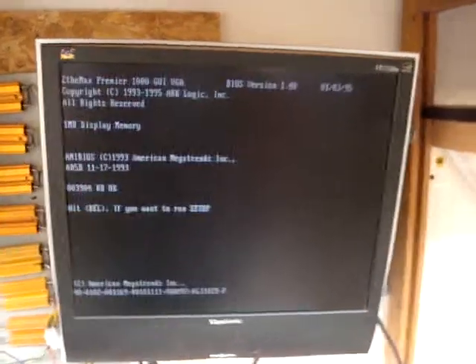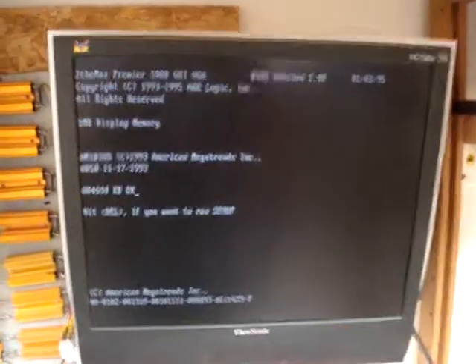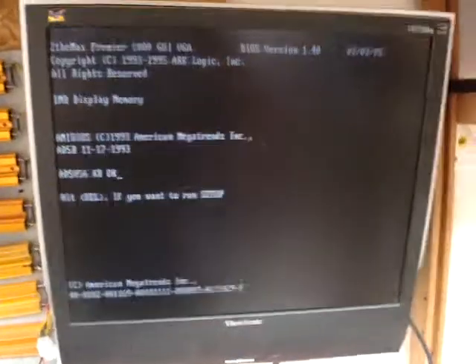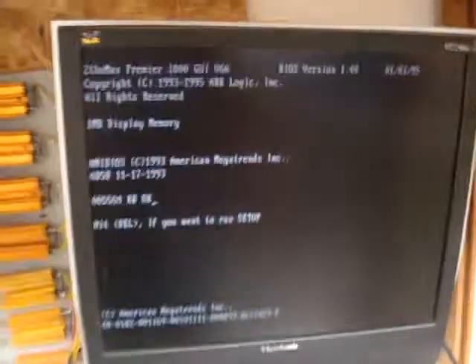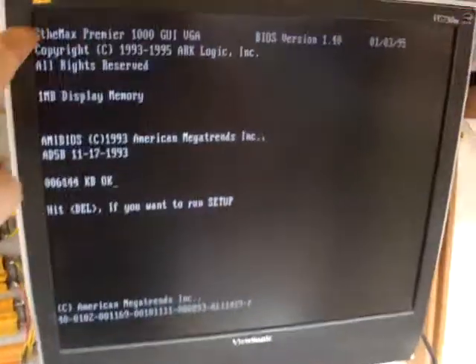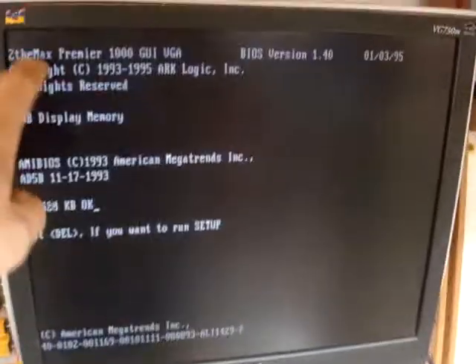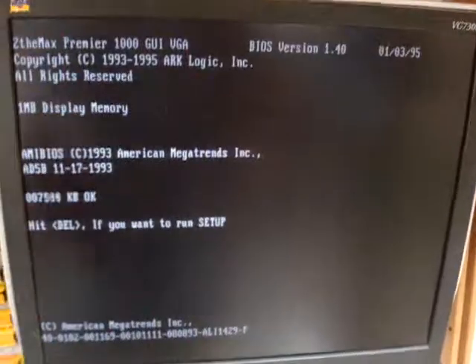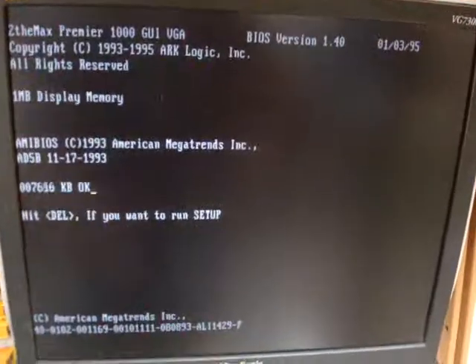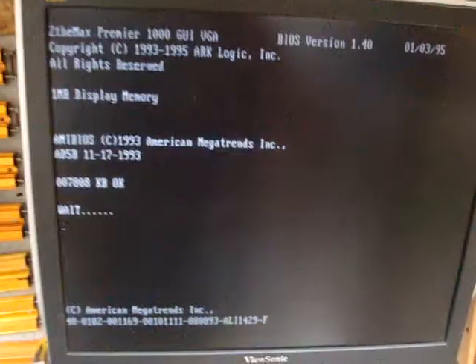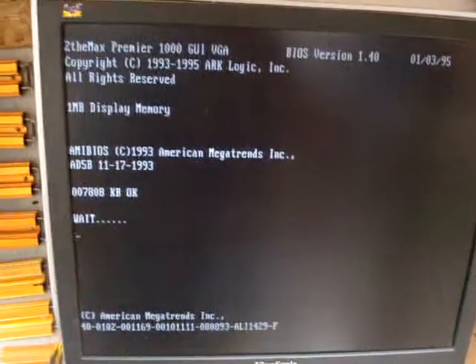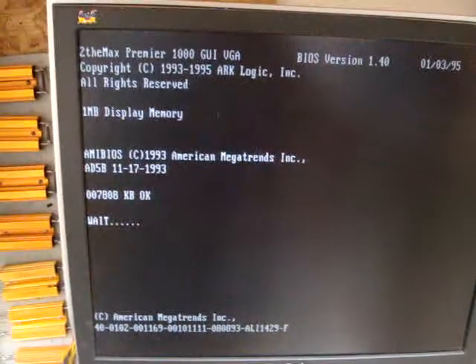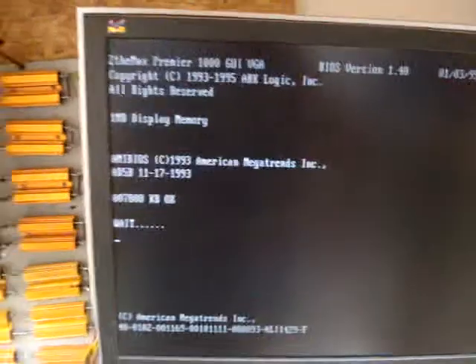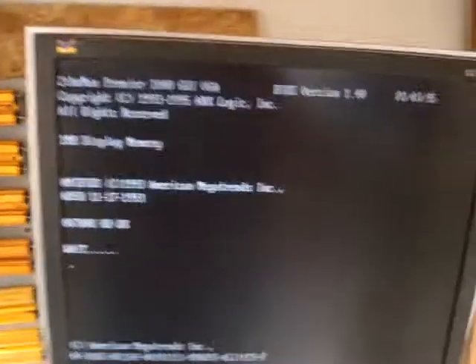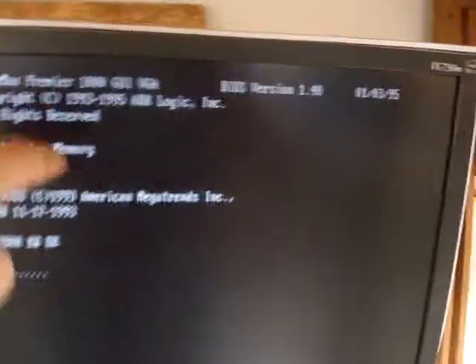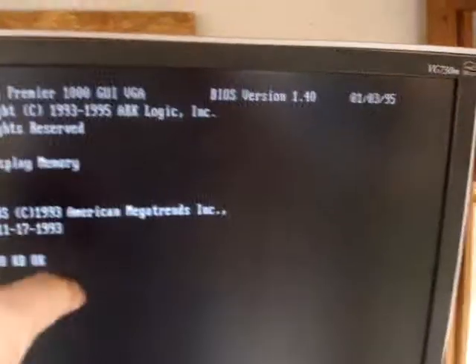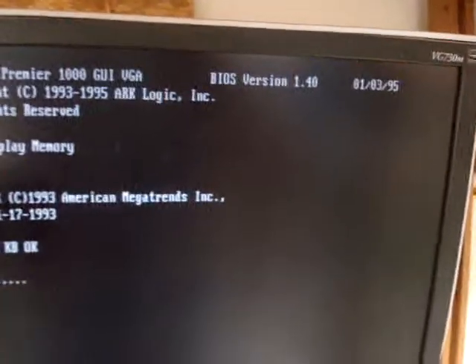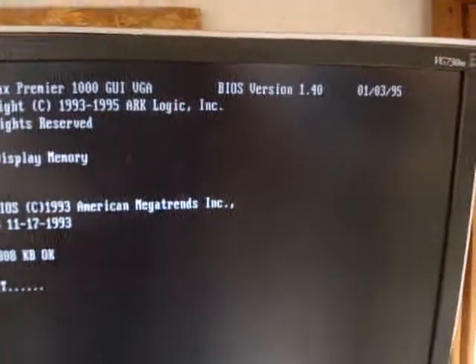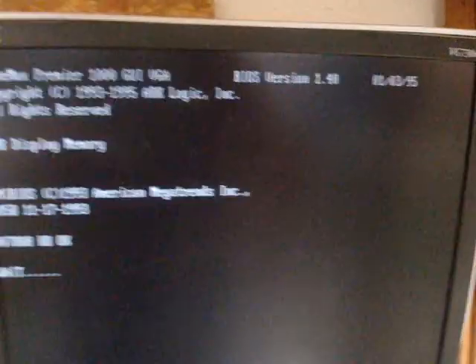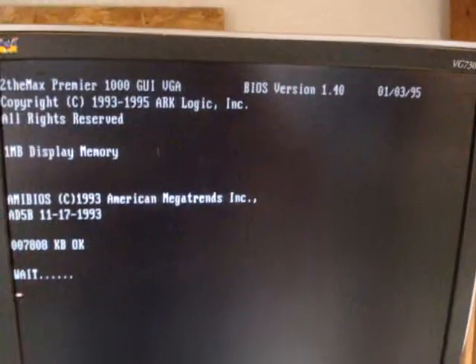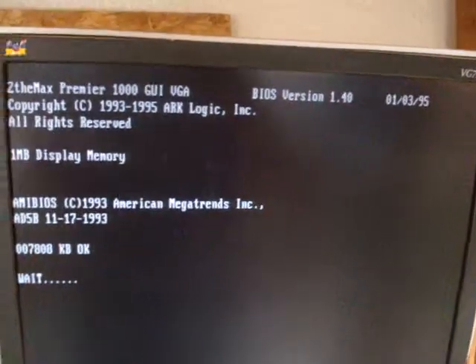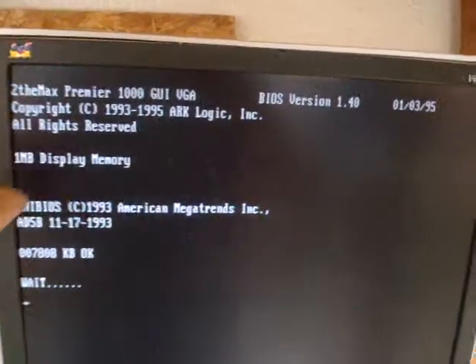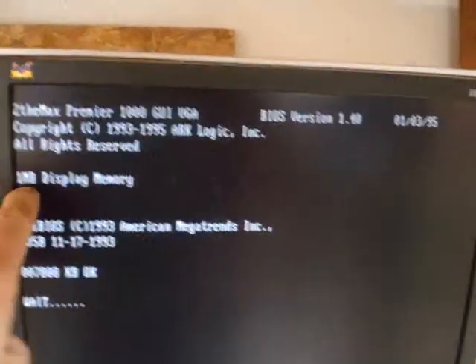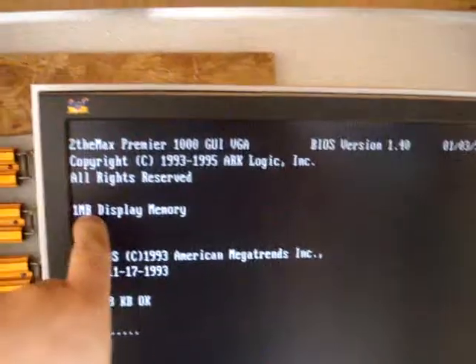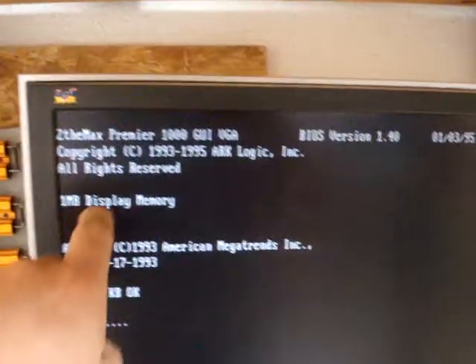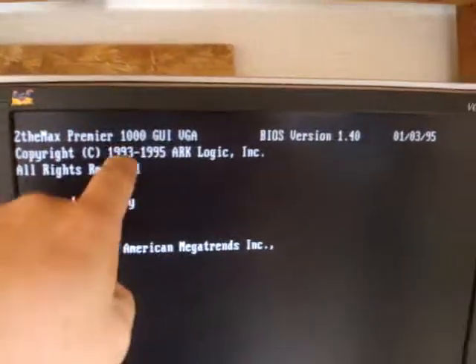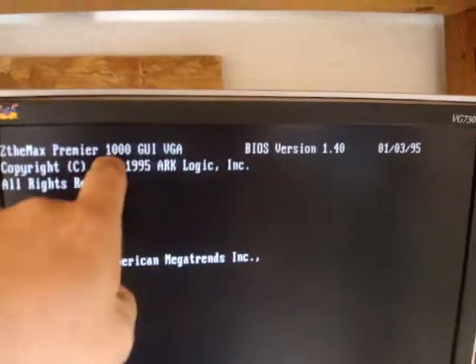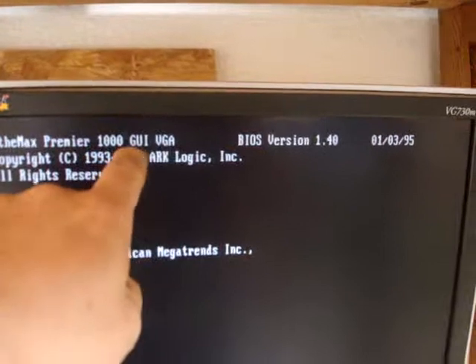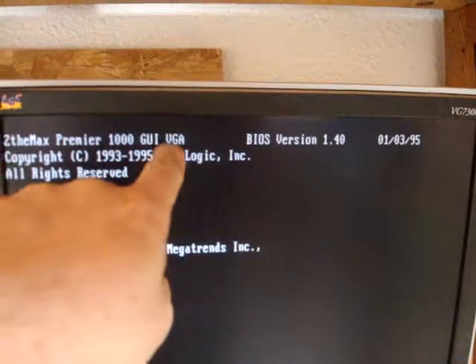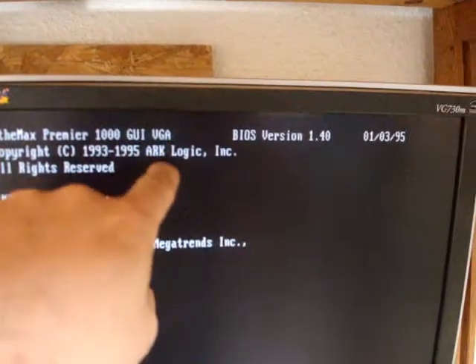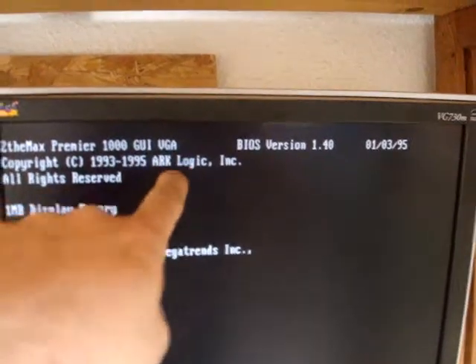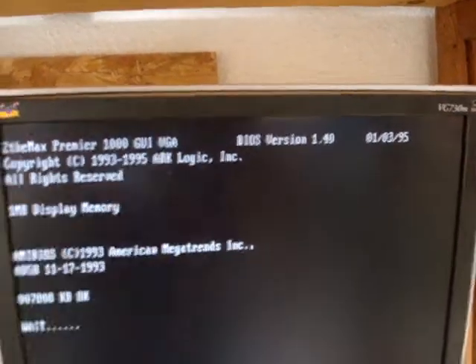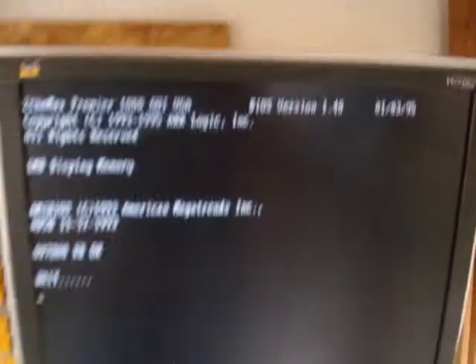And you see there — pretty good. No pixels or anything gathering around. One megabyte display memory, 1000 GUI, VGA, ArcLogic.